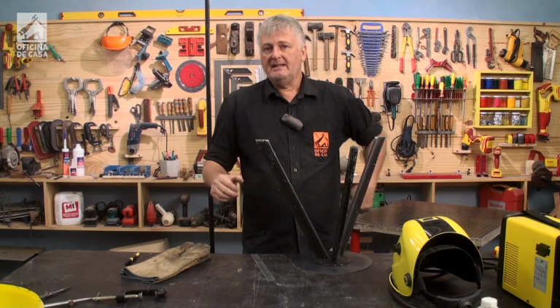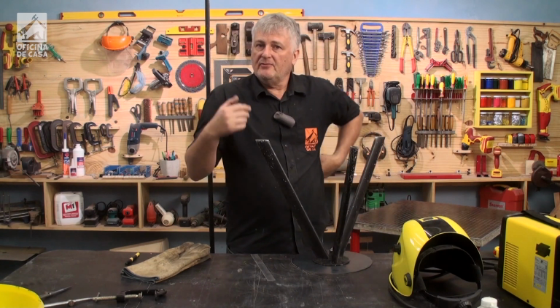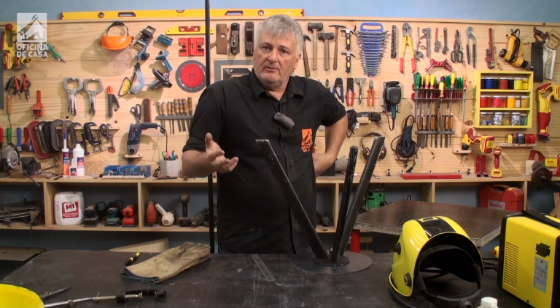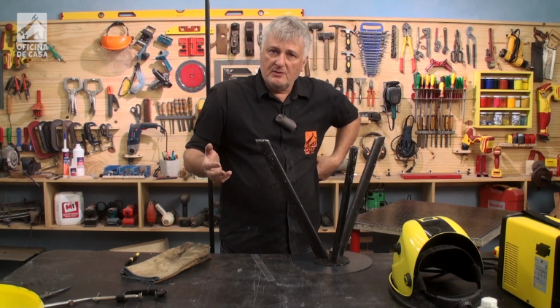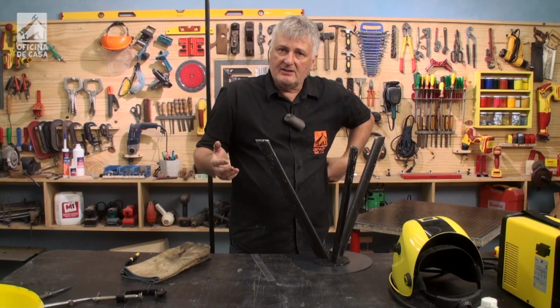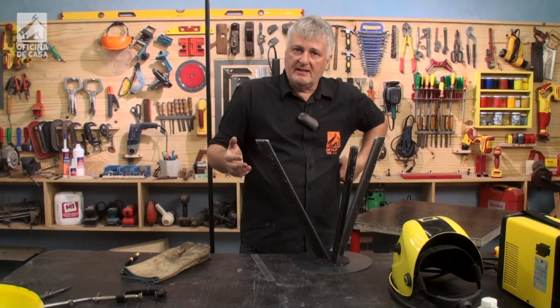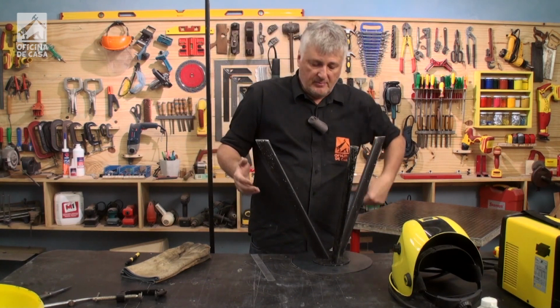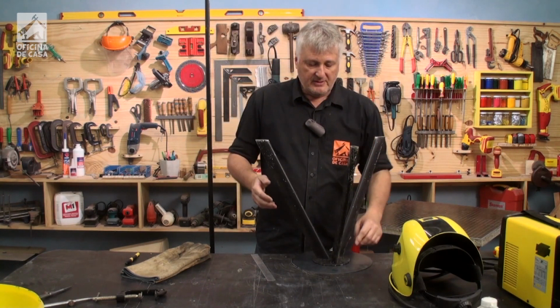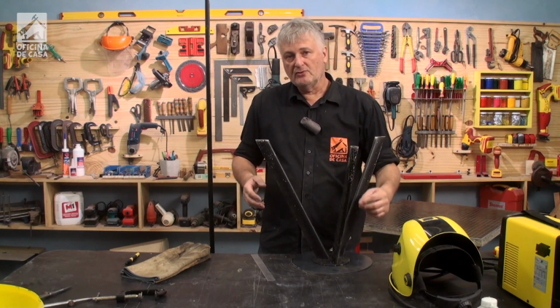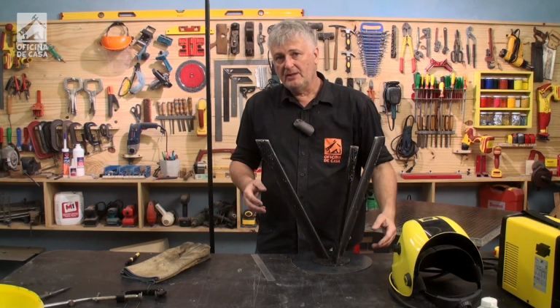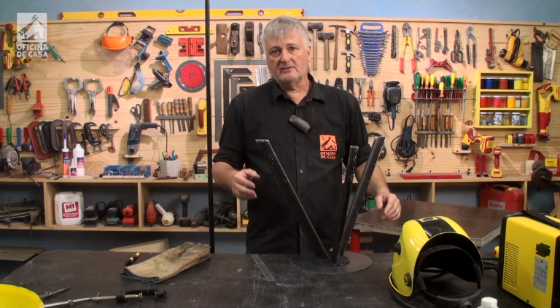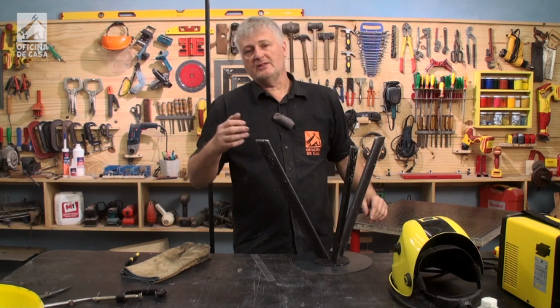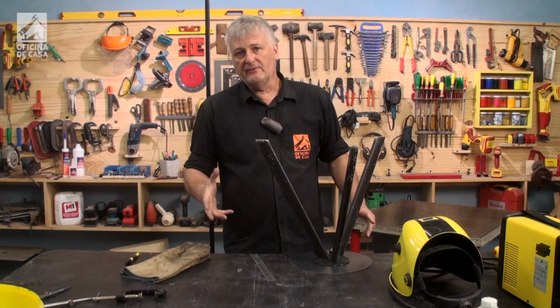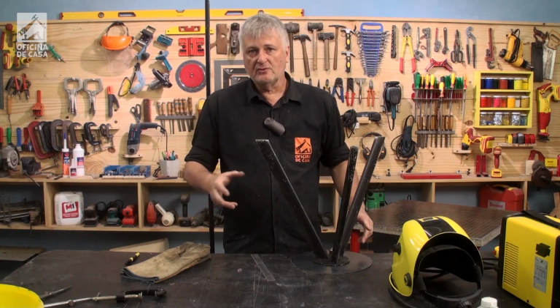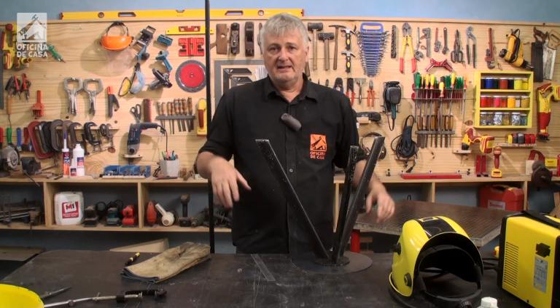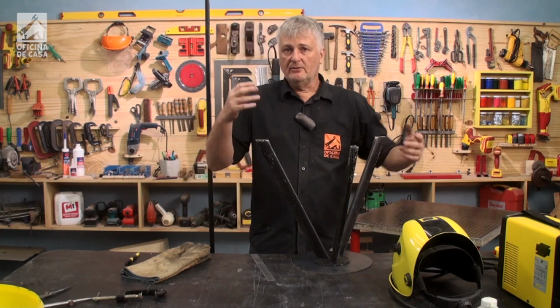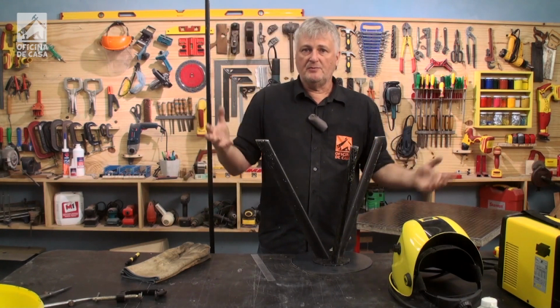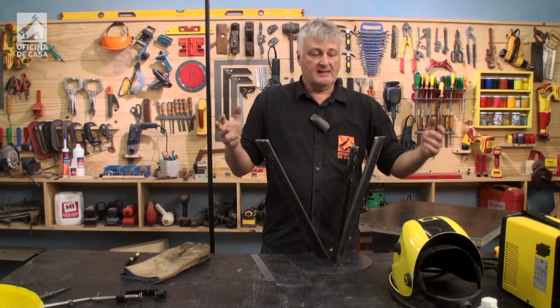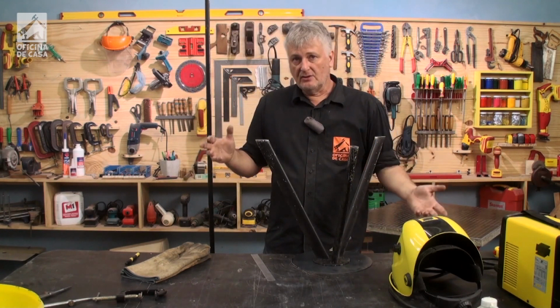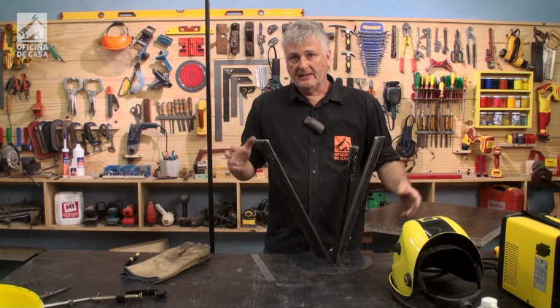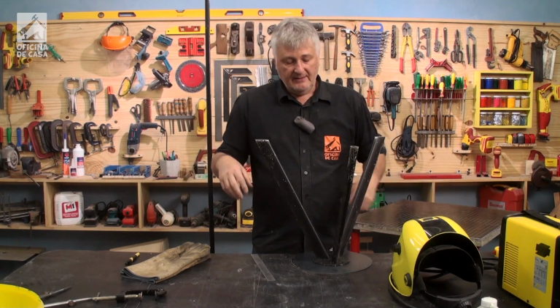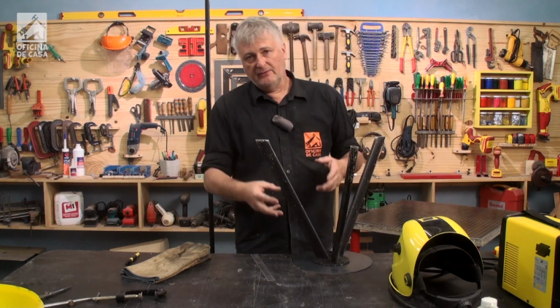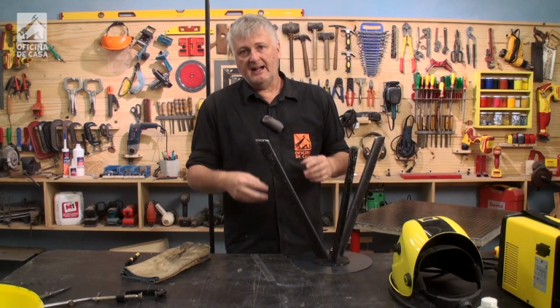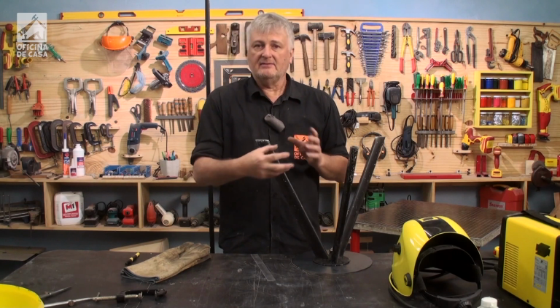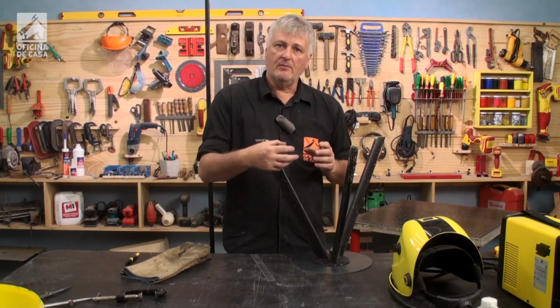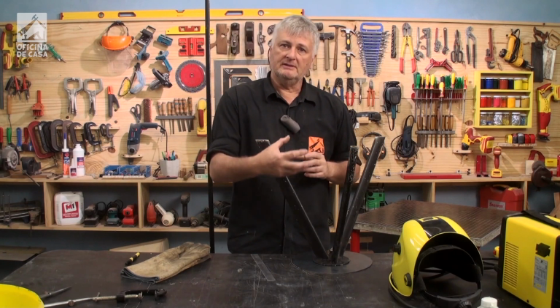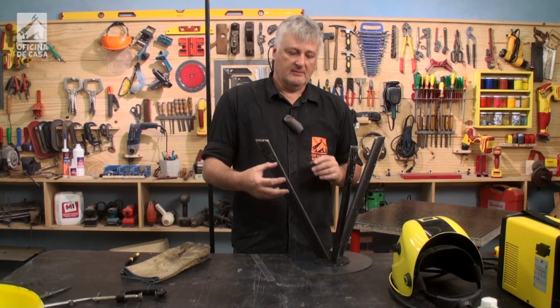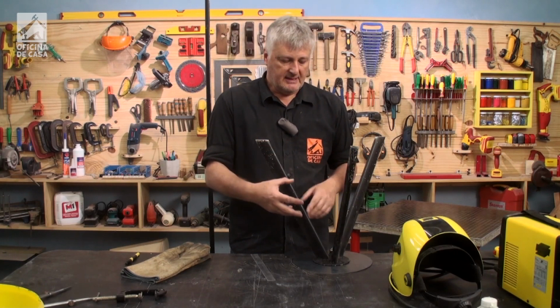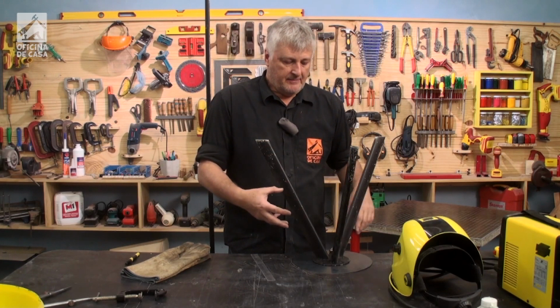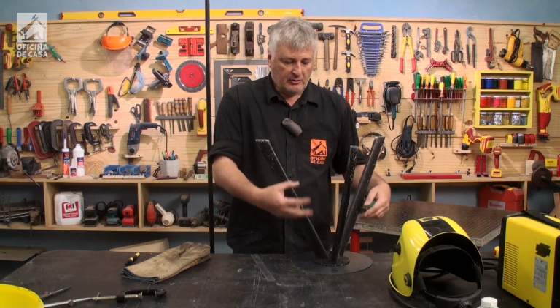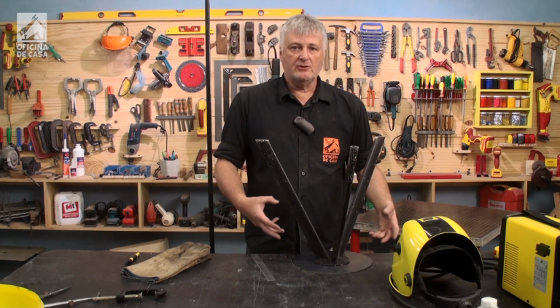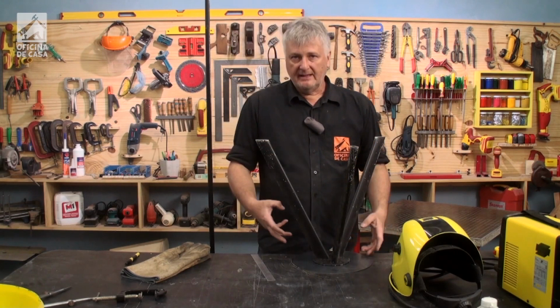You have other possibilities to do this. You can, for example, use rivets, you can use screws. There are other options besides soldering. Then you'll have to drill it — it's another way of working with the material.